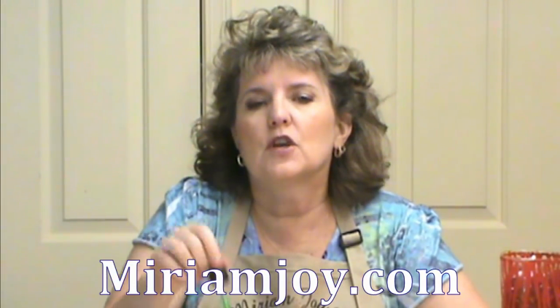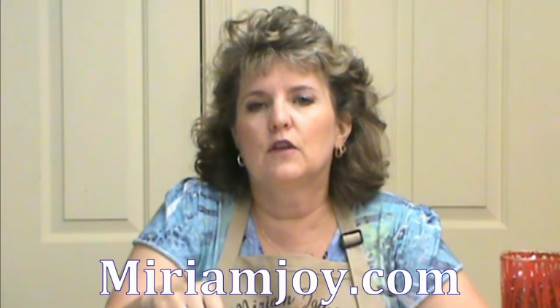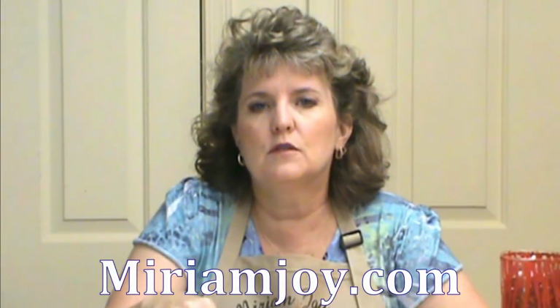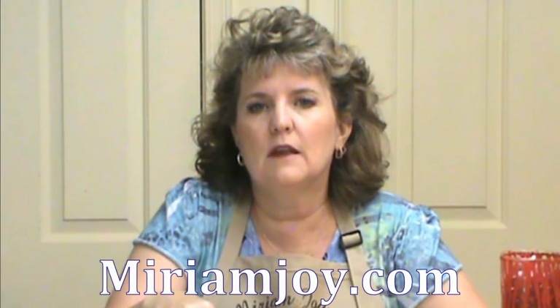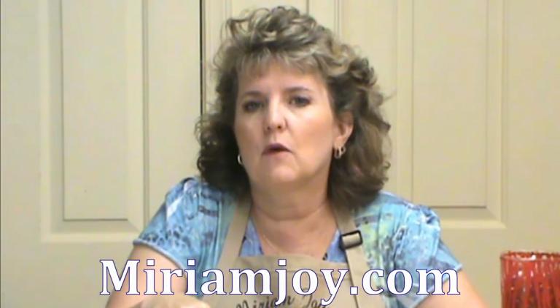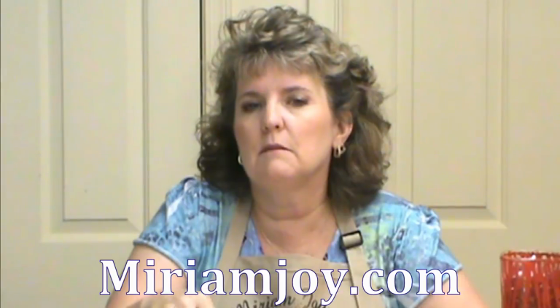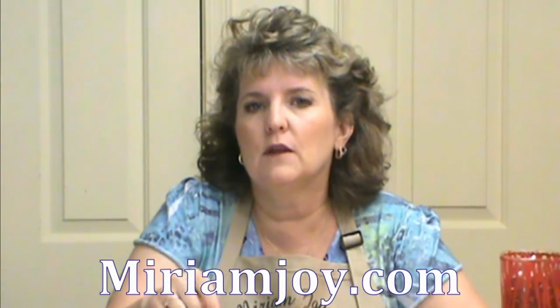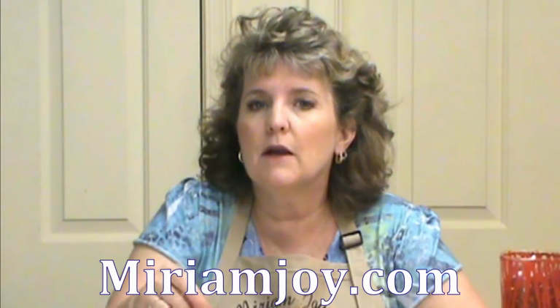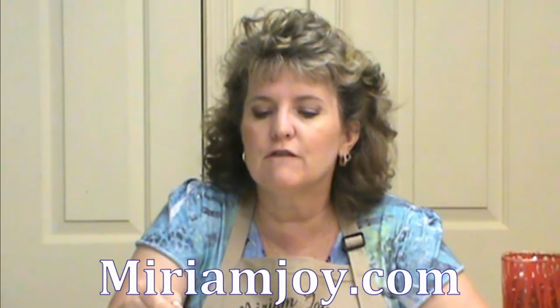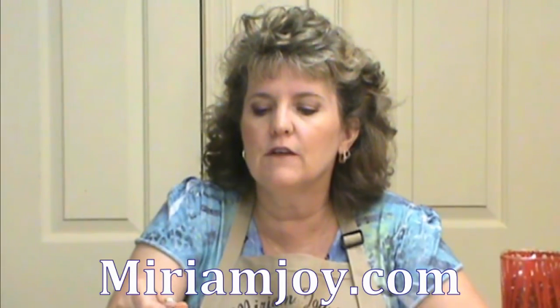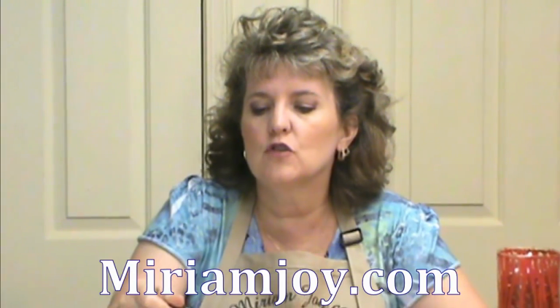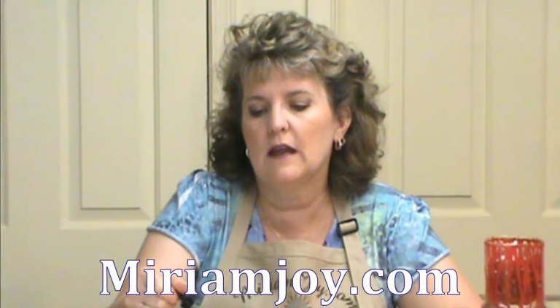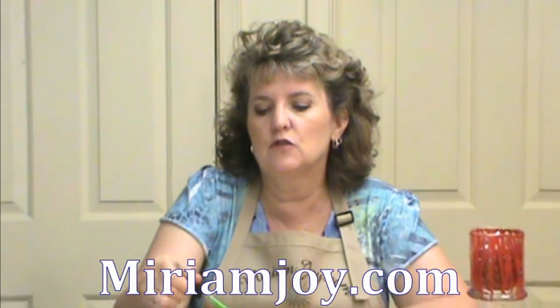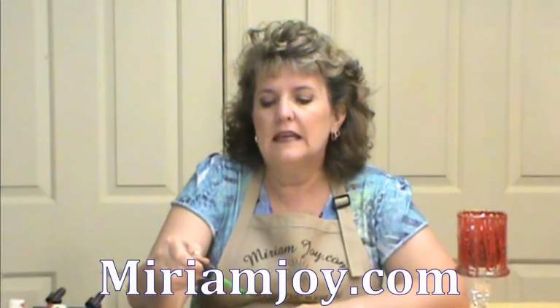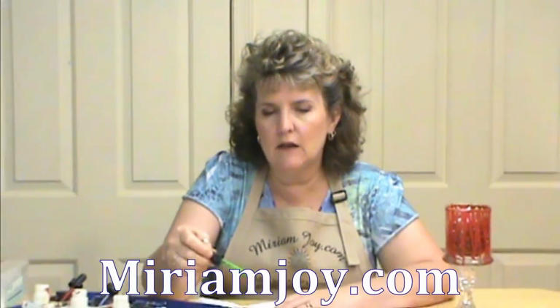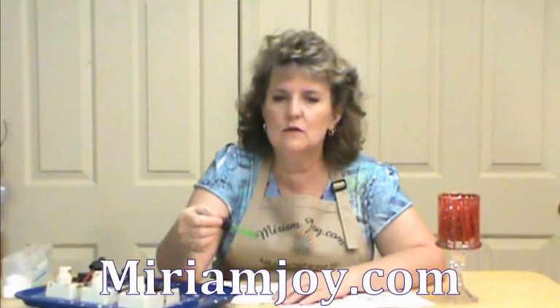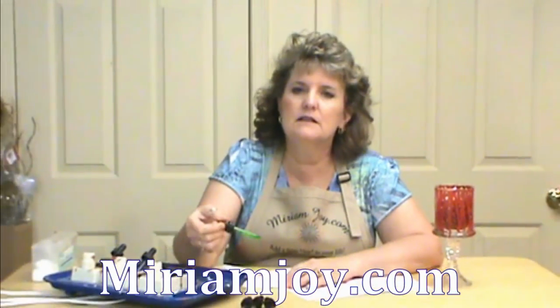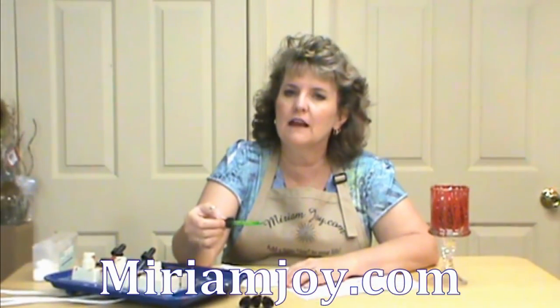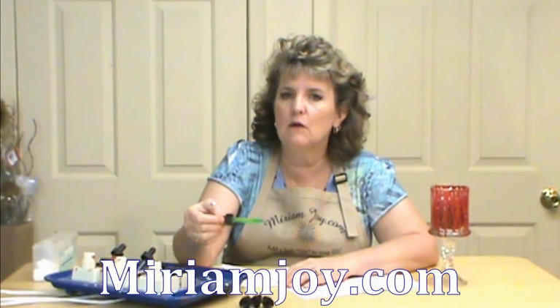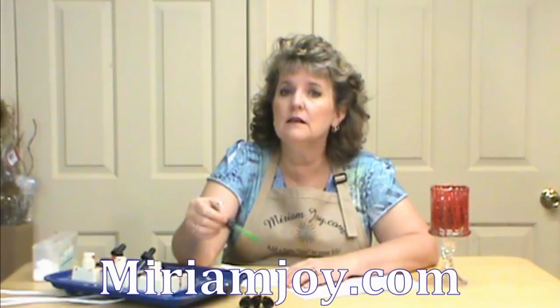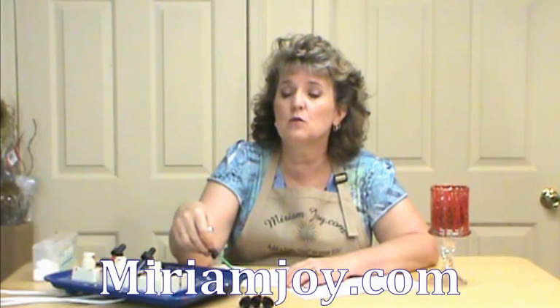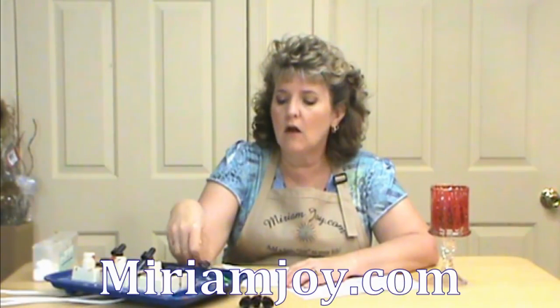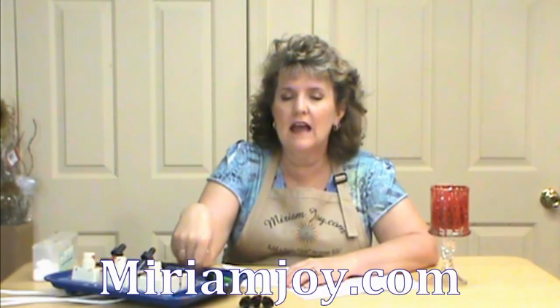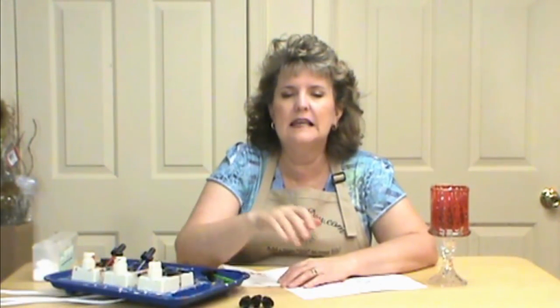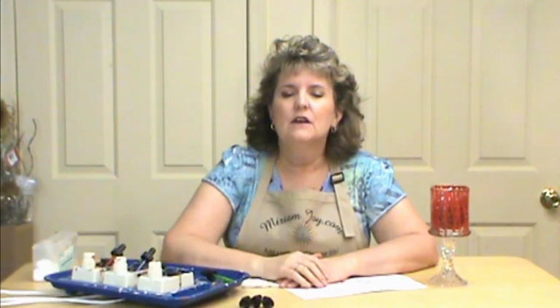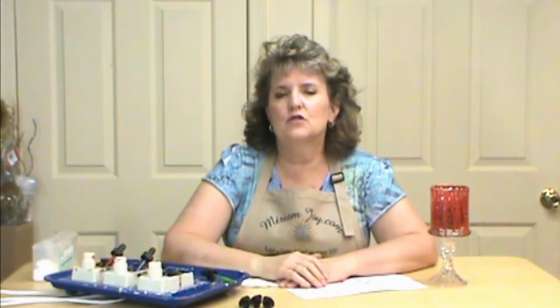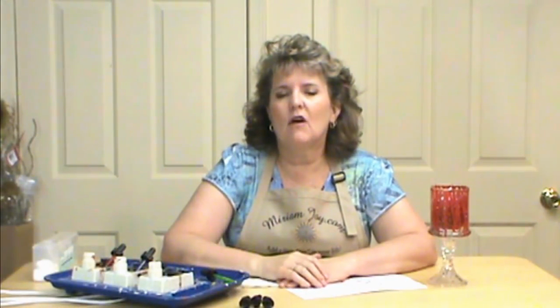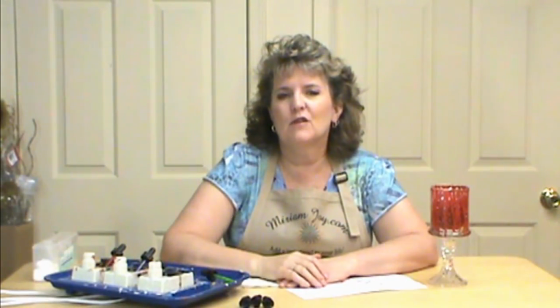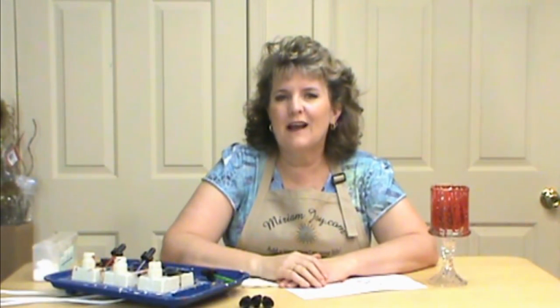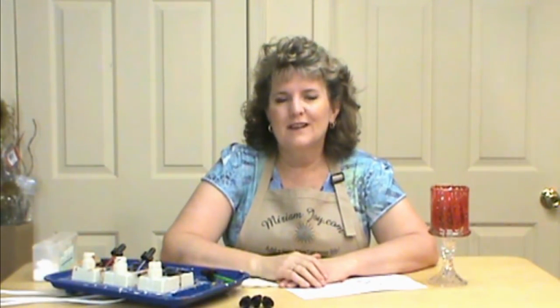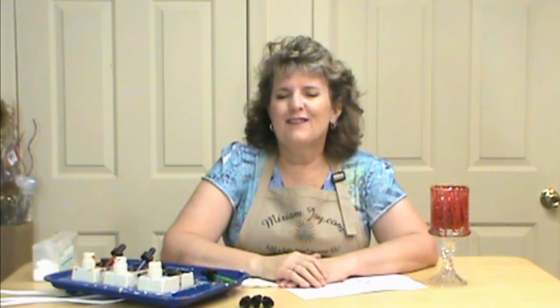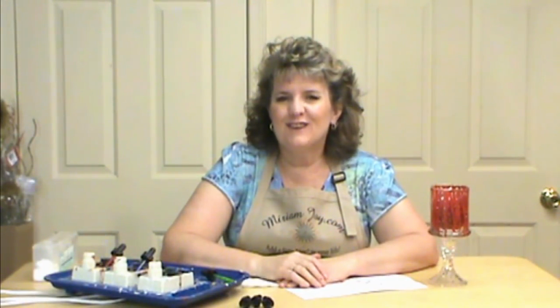Check out the YouTube link on the site where I'm going to be doing a bunch of fall videos showing you how to do candles and other things with these as well. So check all of those out. Thank you.